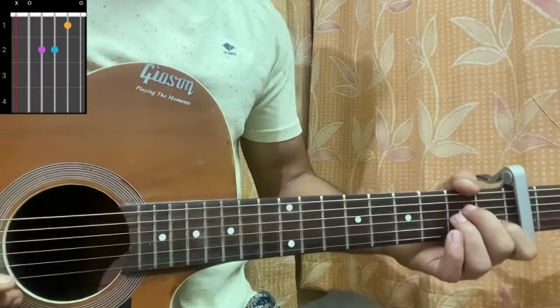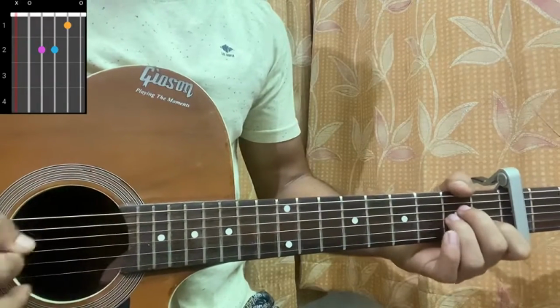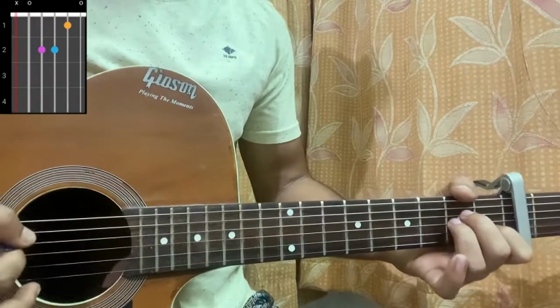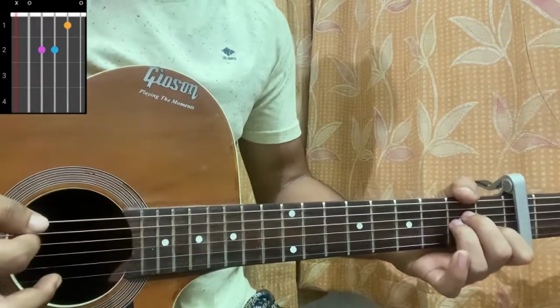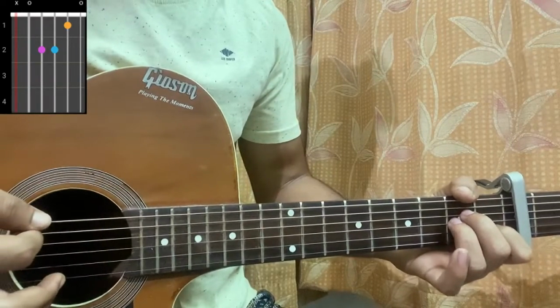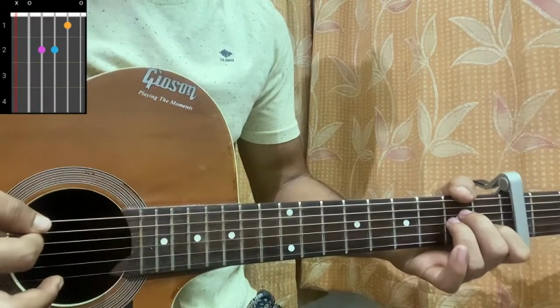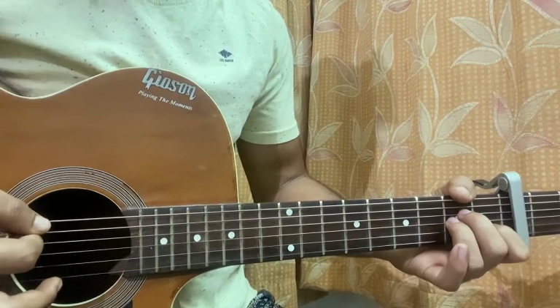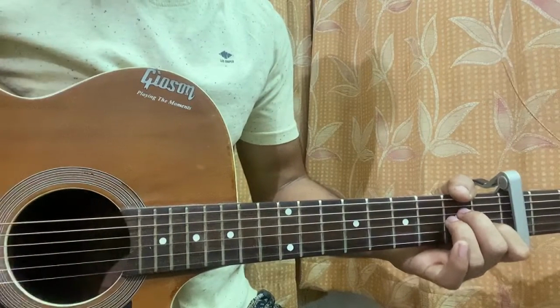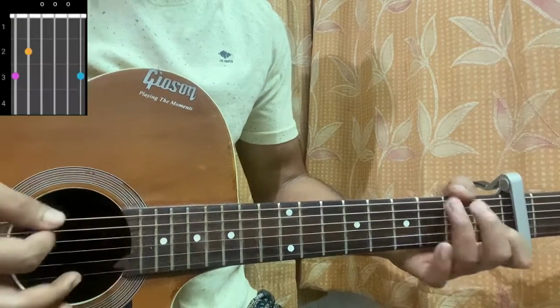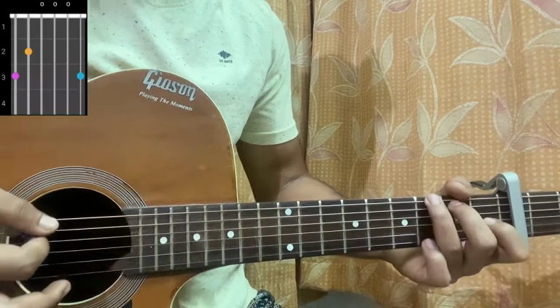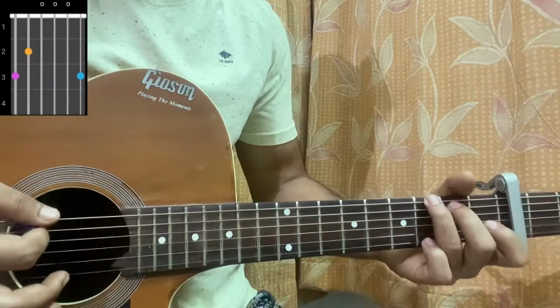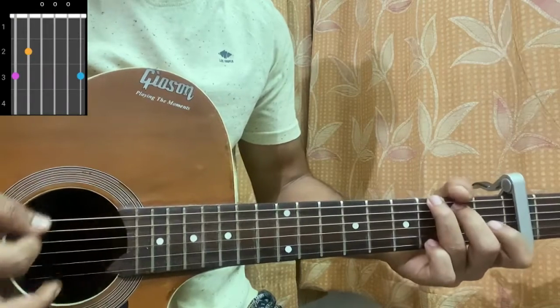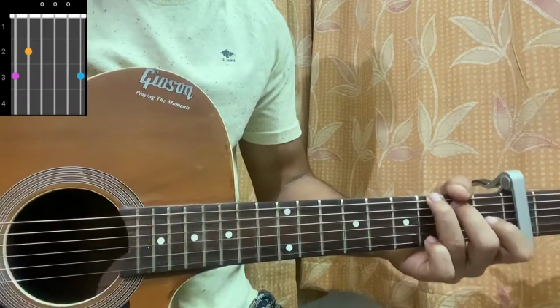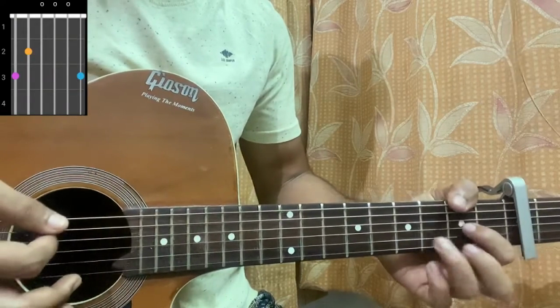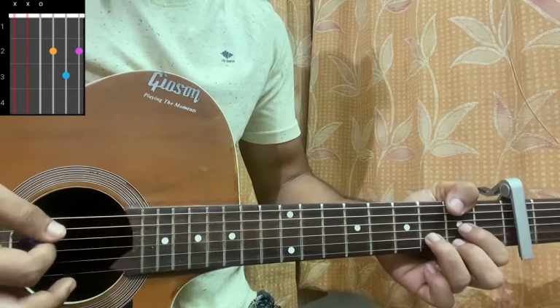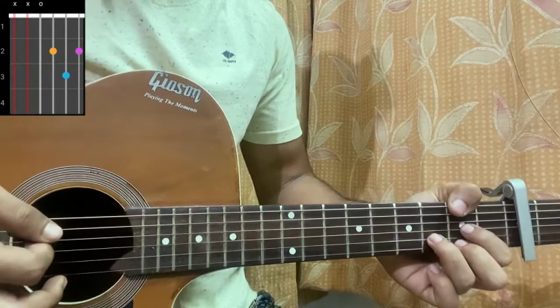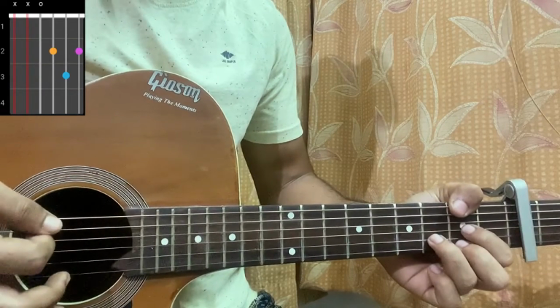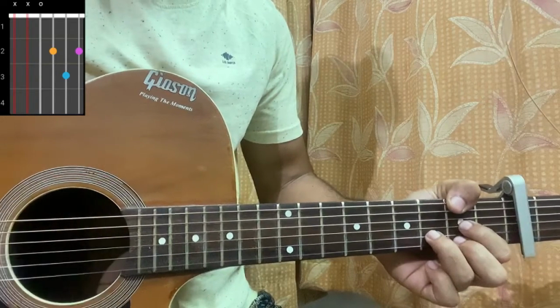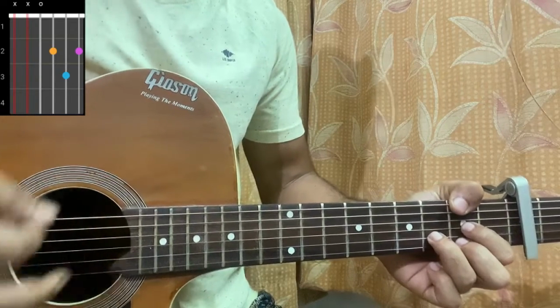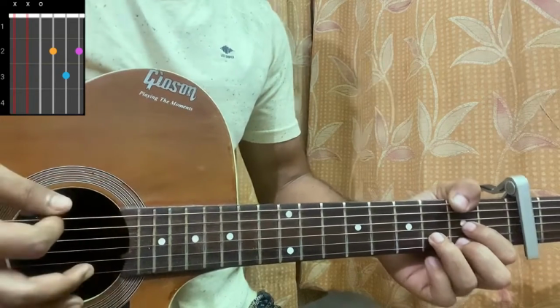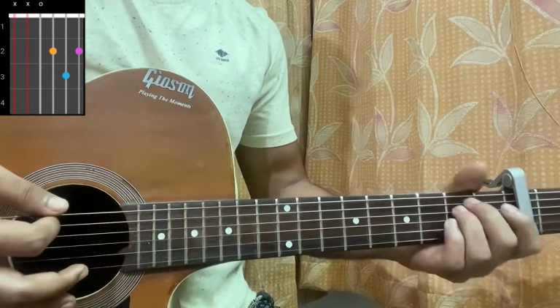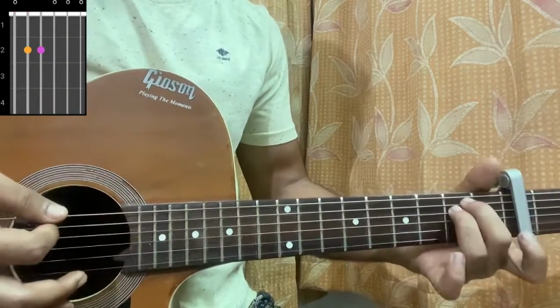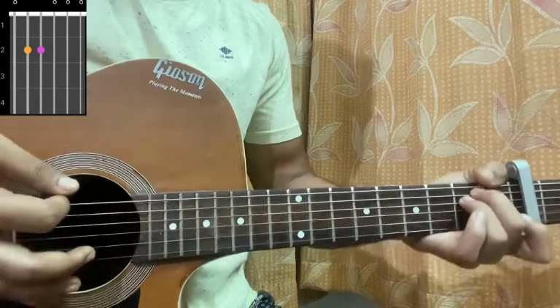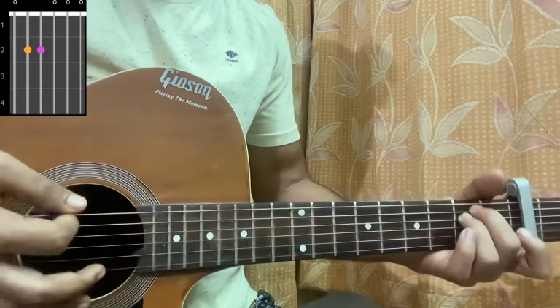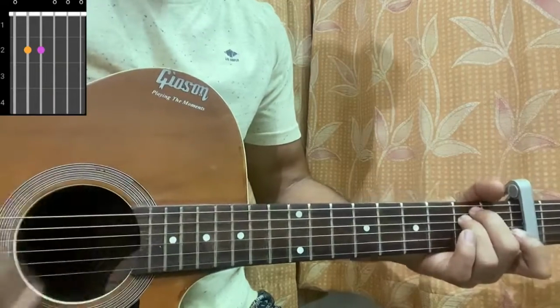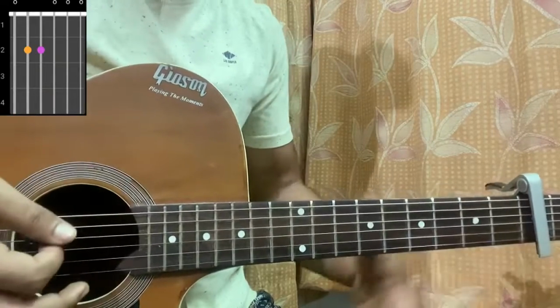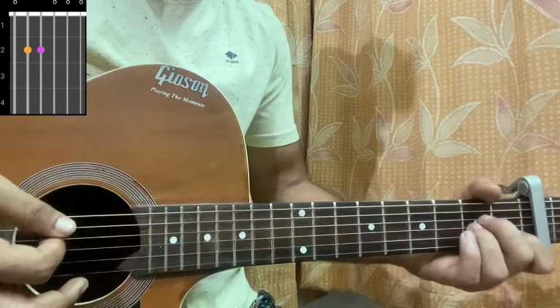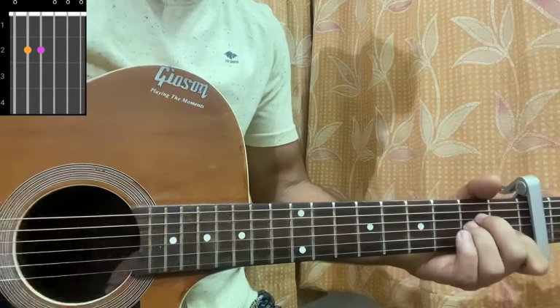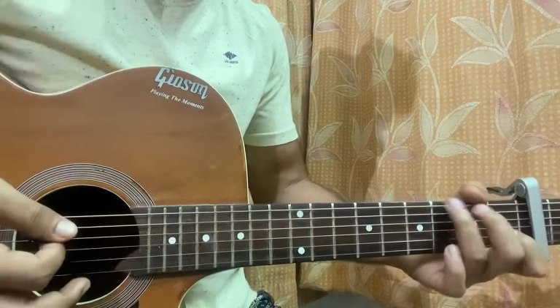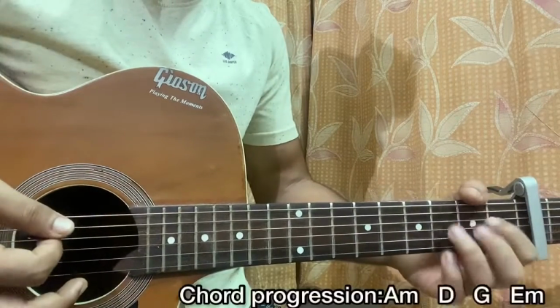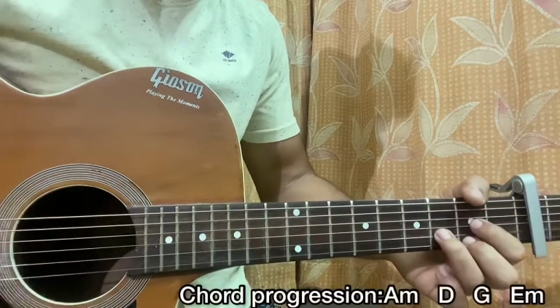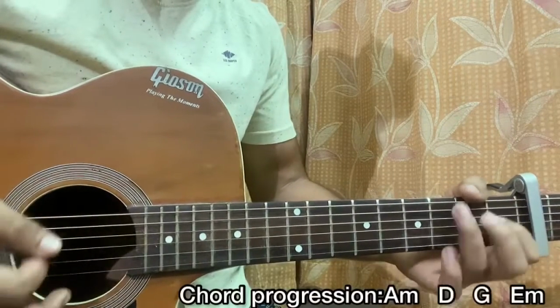First chord is A minor: mute, open, second, second, first, open. G: three to open, open, open, three. D major: open, second, third, second. Then E minor: open, second, second, open, open, open. The chord progression is A minor, D, G, E minor.